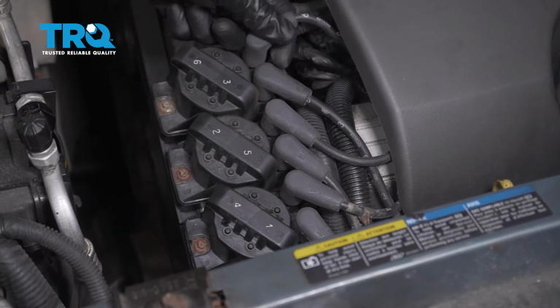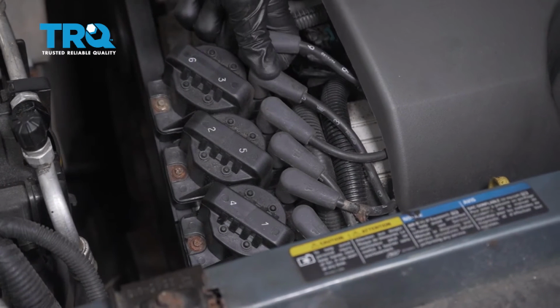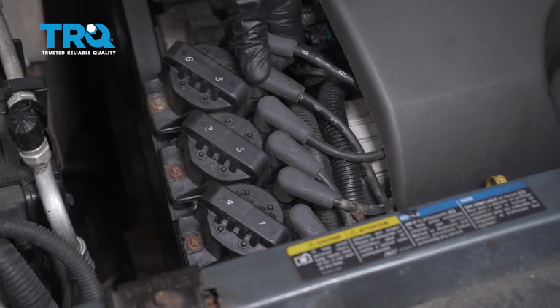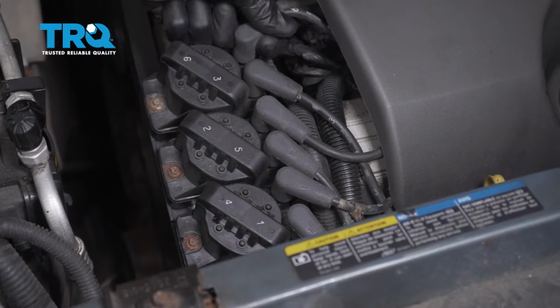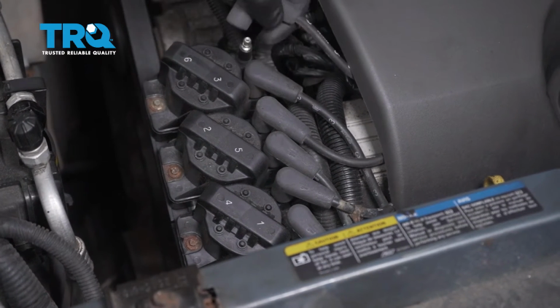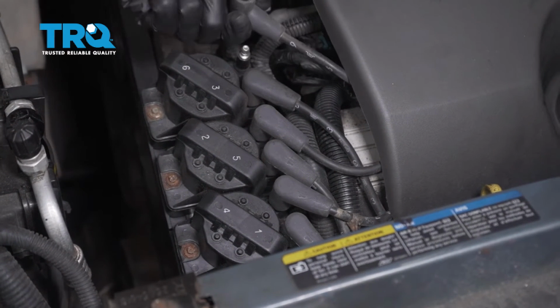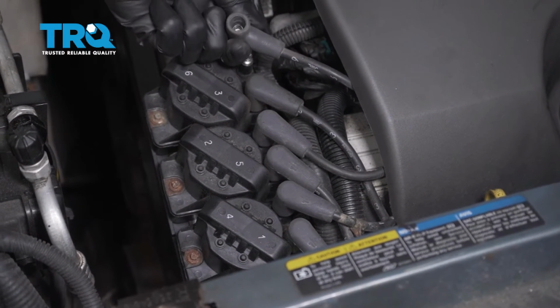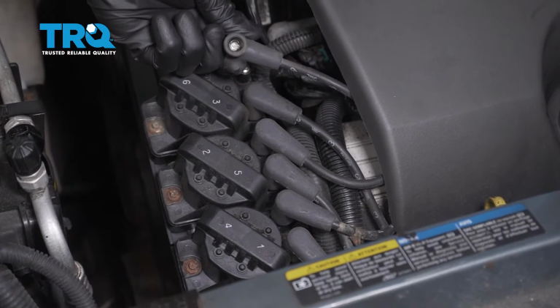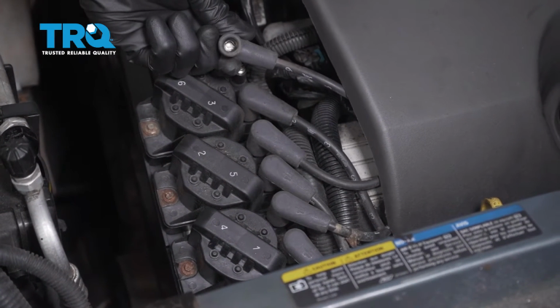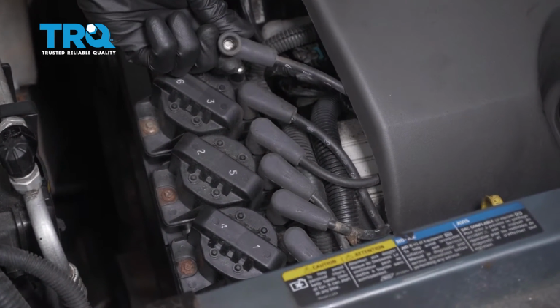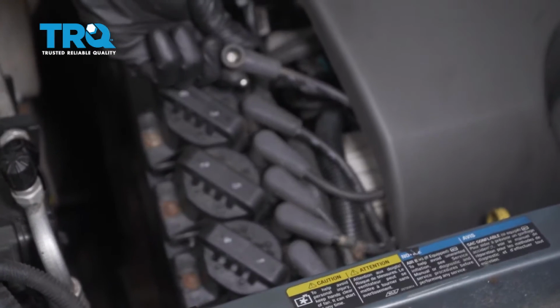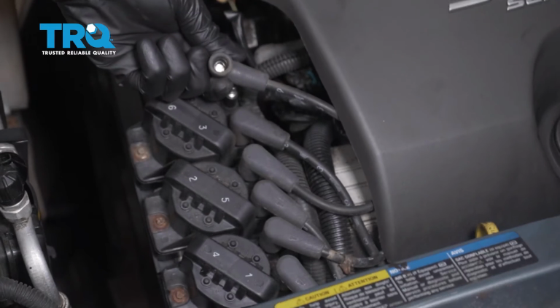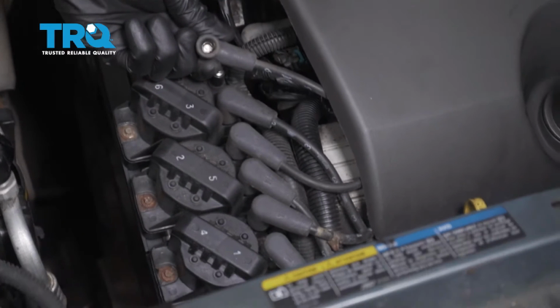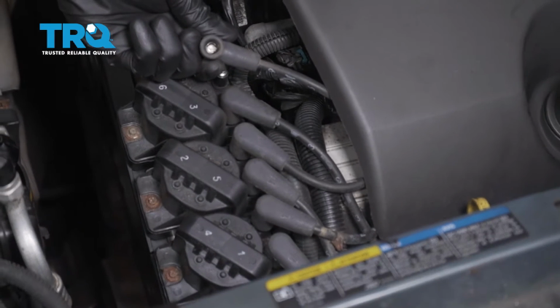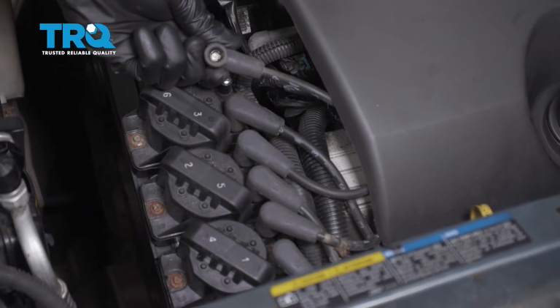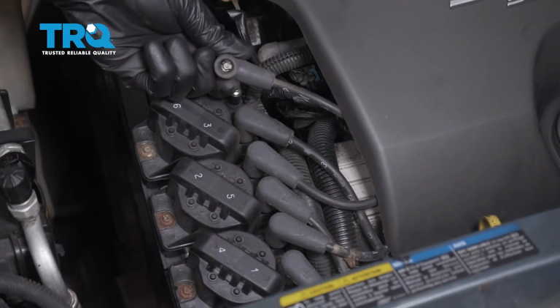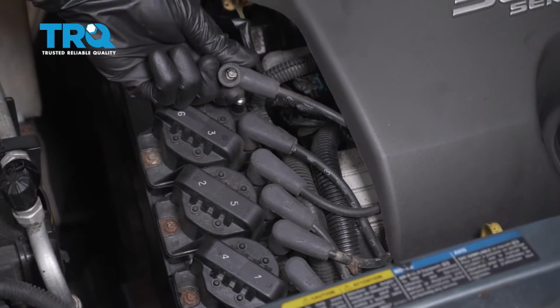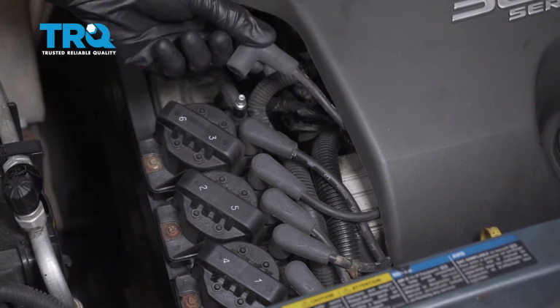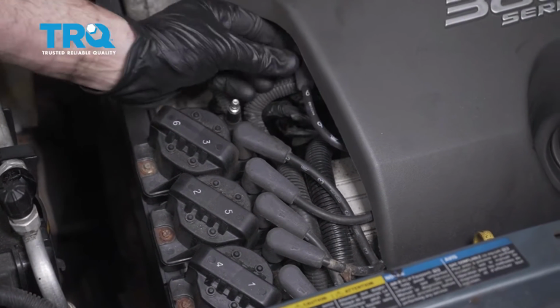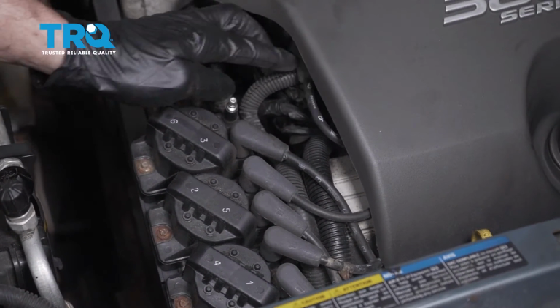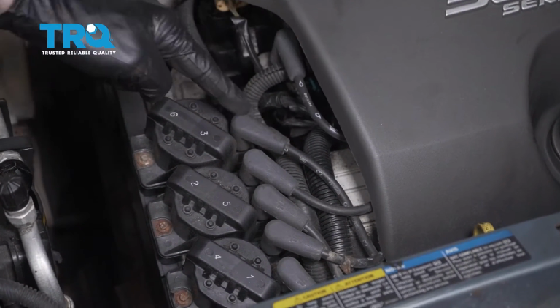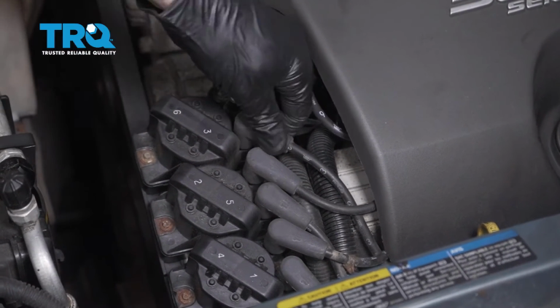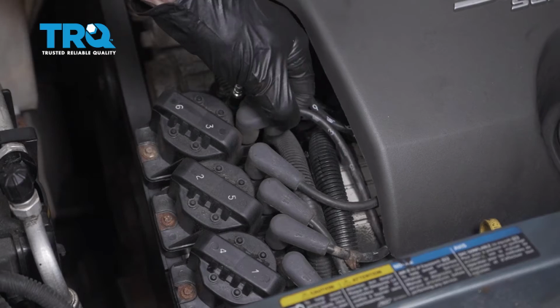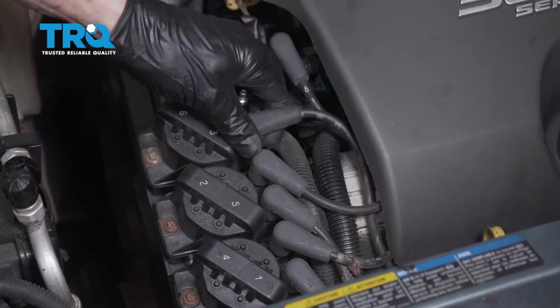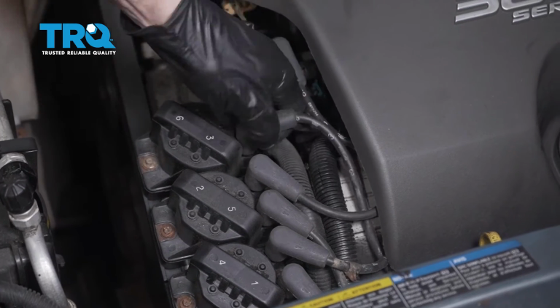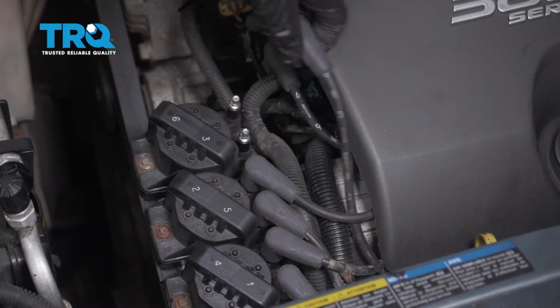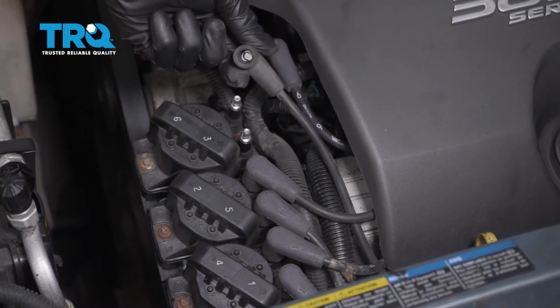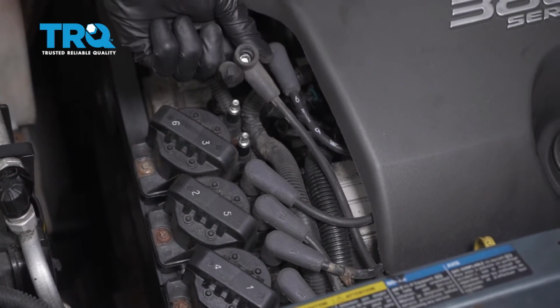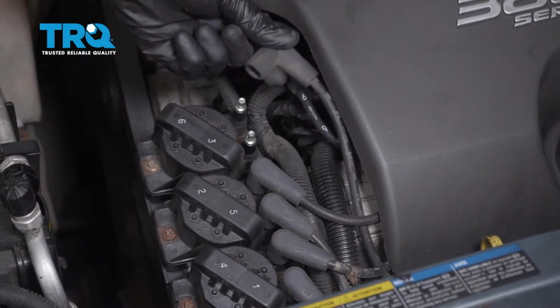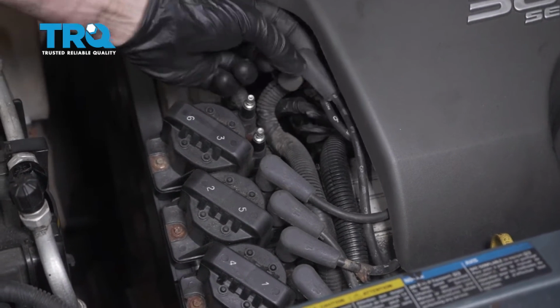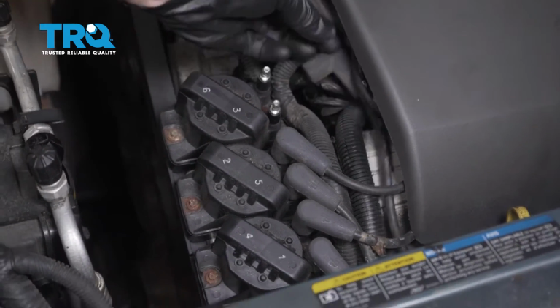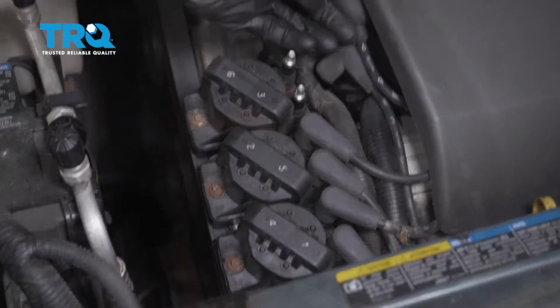Now let's go ahead and start removing these. I'm gonna give it a little twist, pop it off, give it a quick inspection to make sure I don't see any funny colors or damage in any way, and set it aside. We'll do the same to this one right here. Set that aside as well.